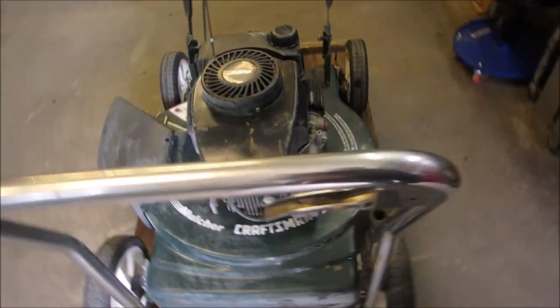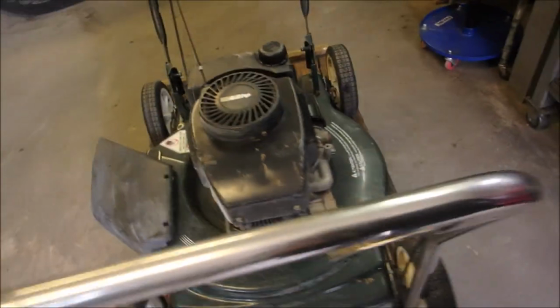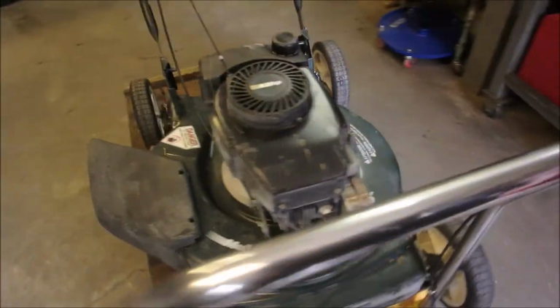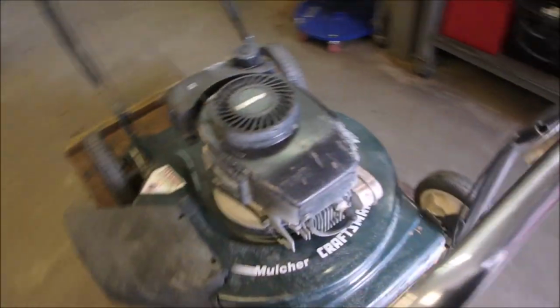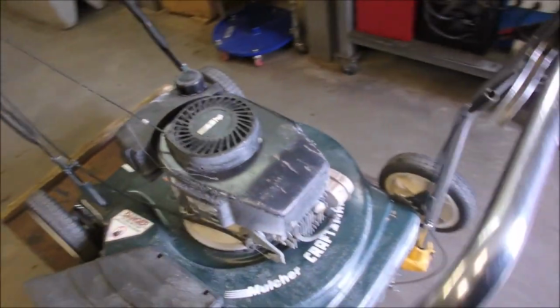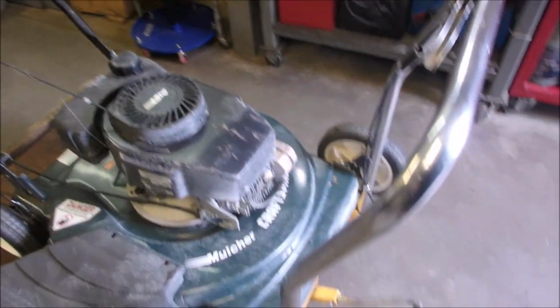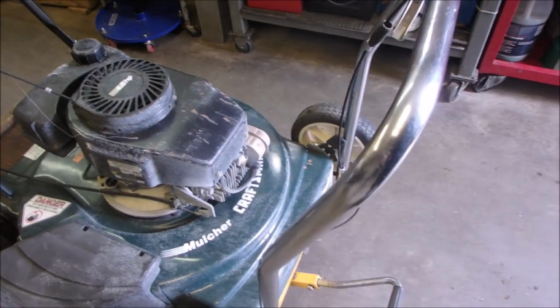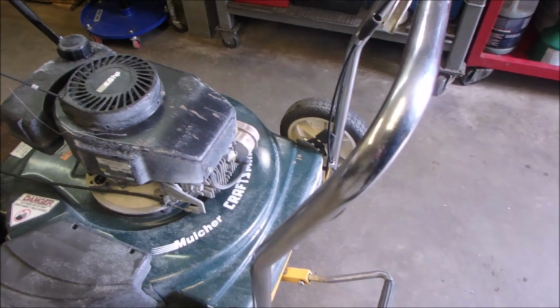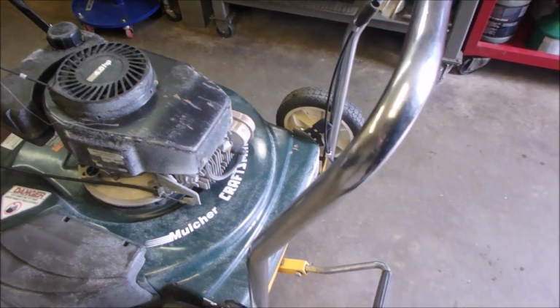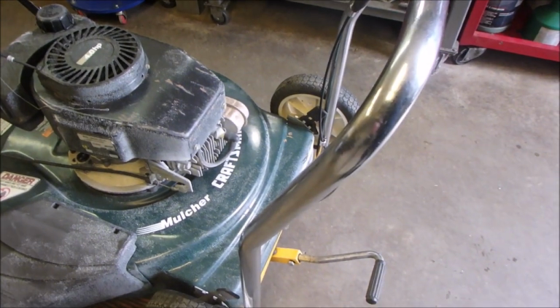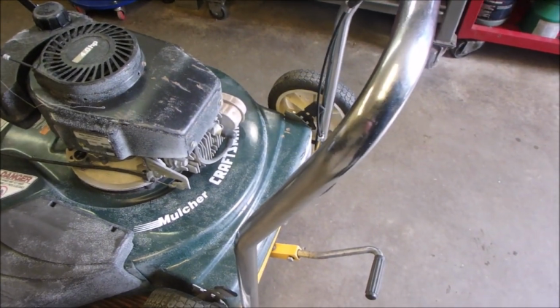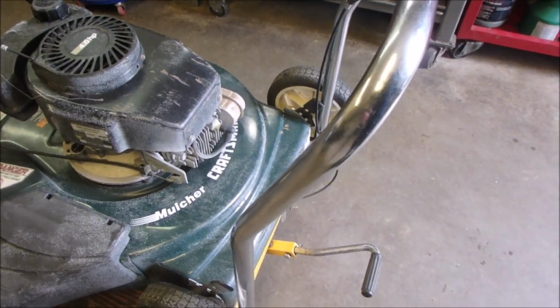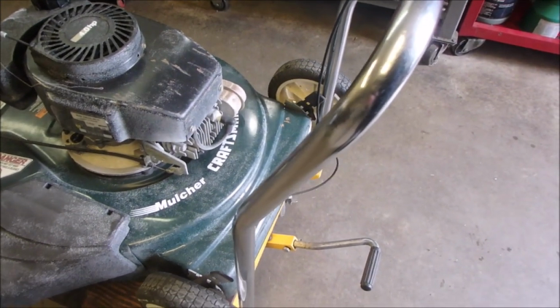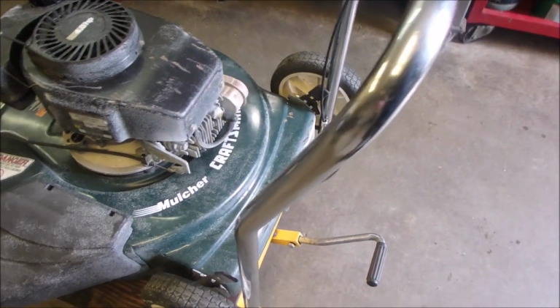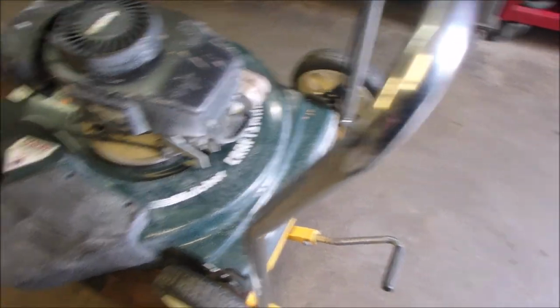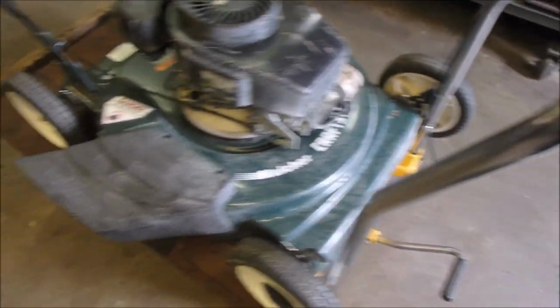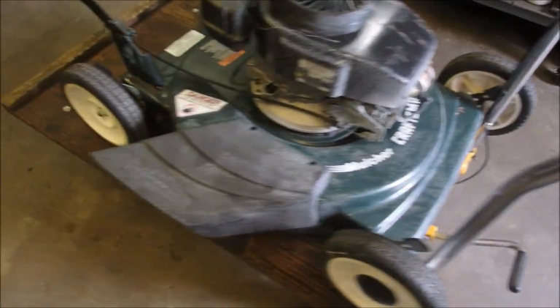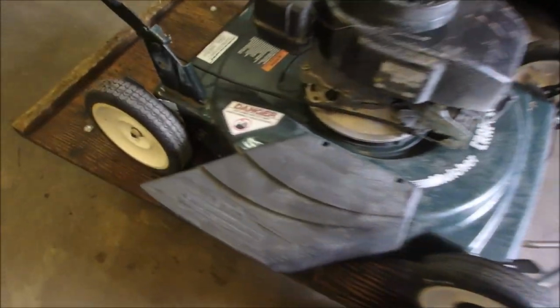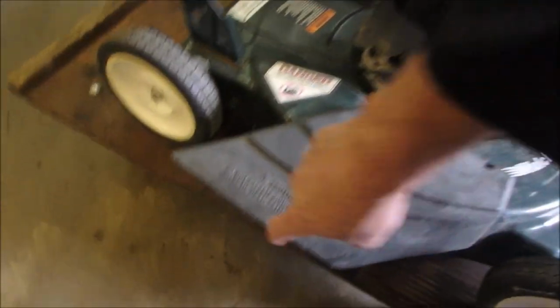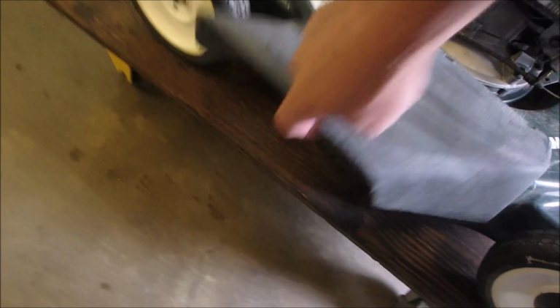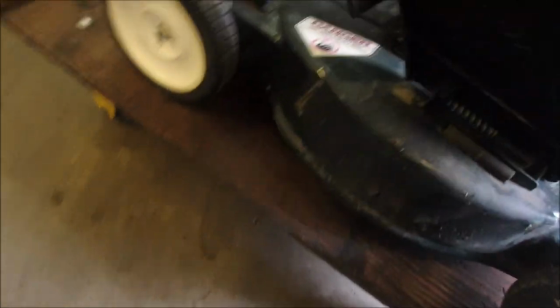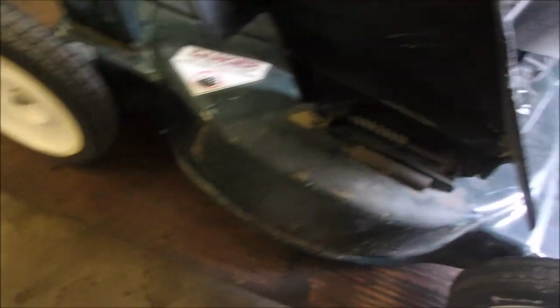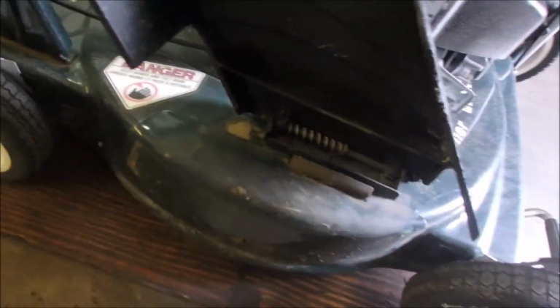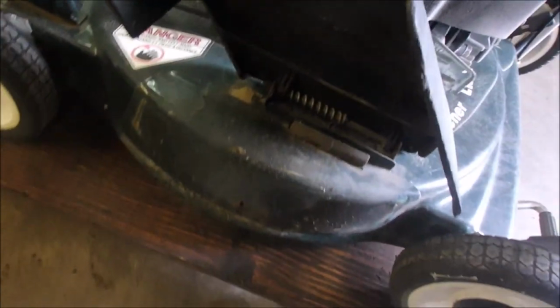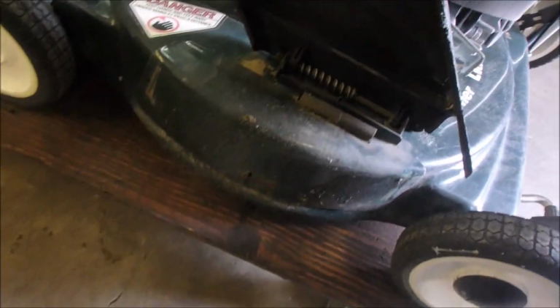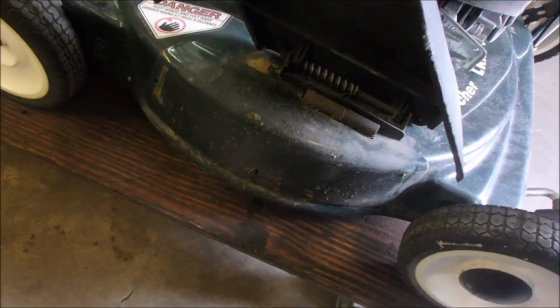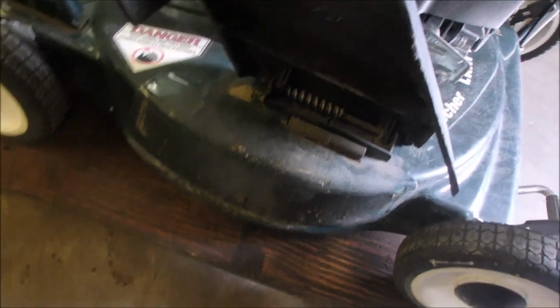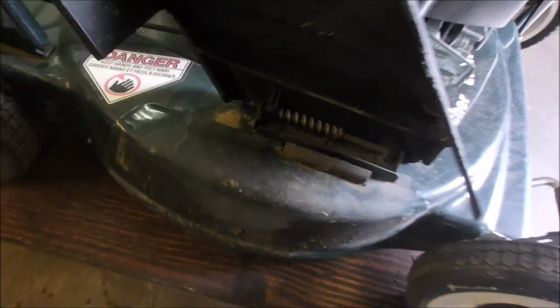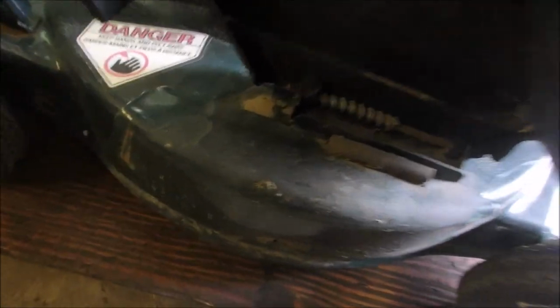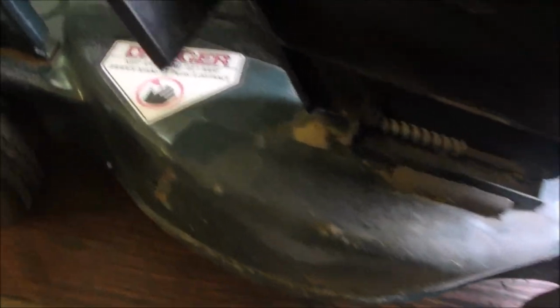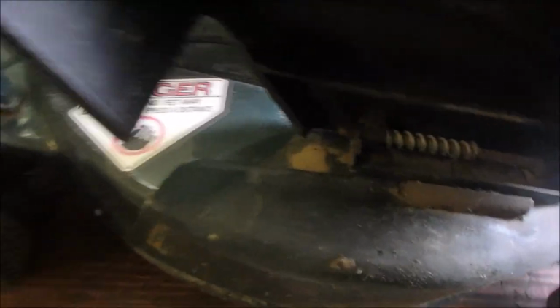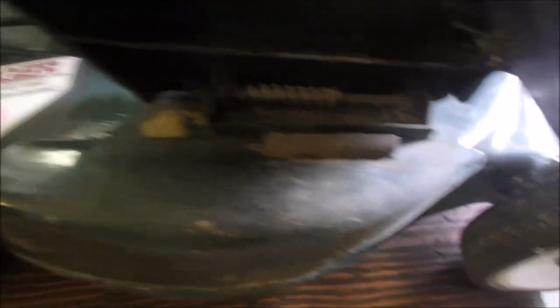So they call this one a 20-inch mulcher. But it's got a — oh cool, it does have the cover, look at that.